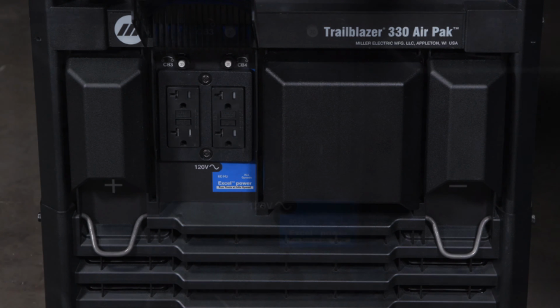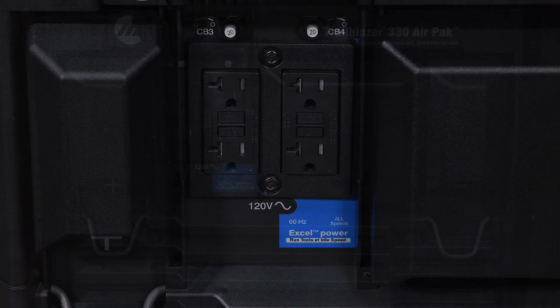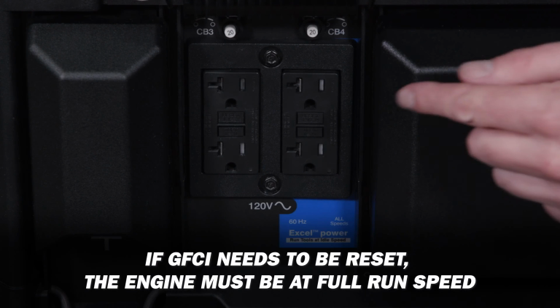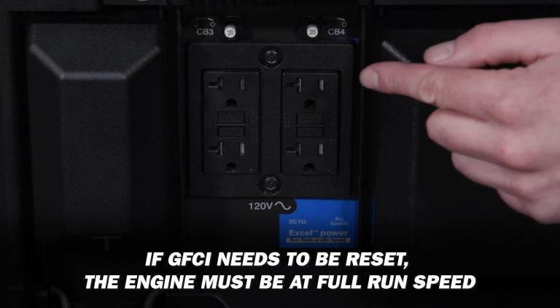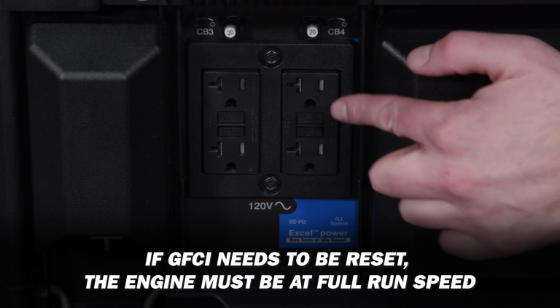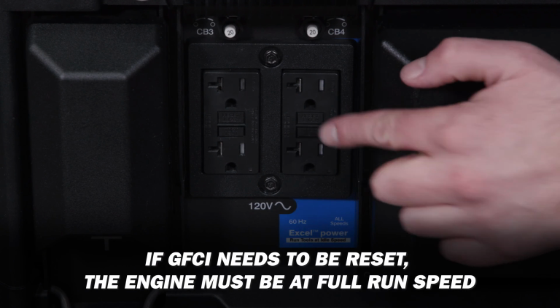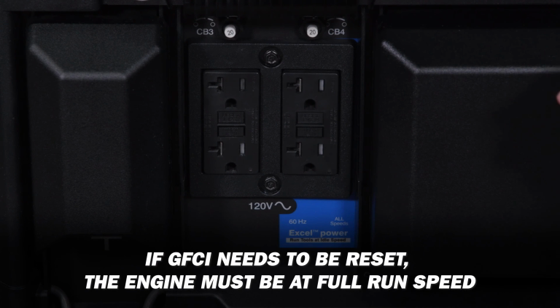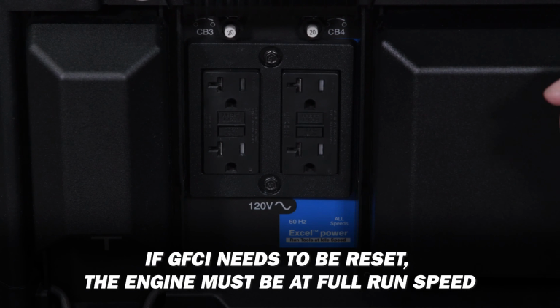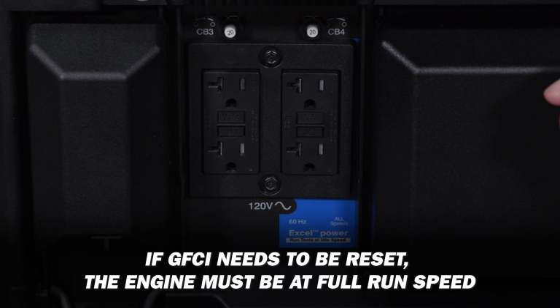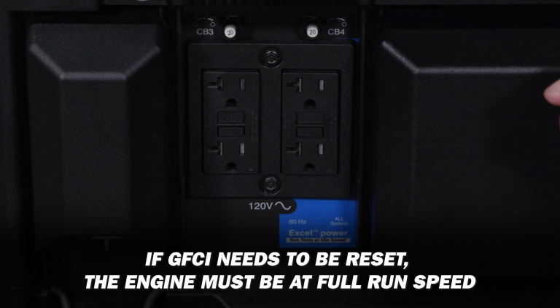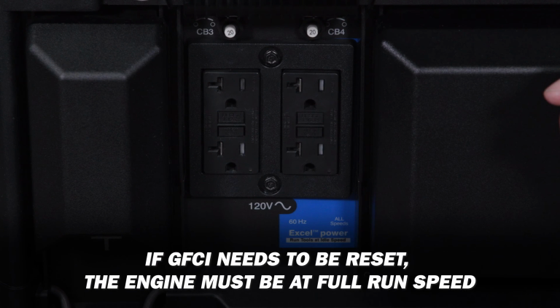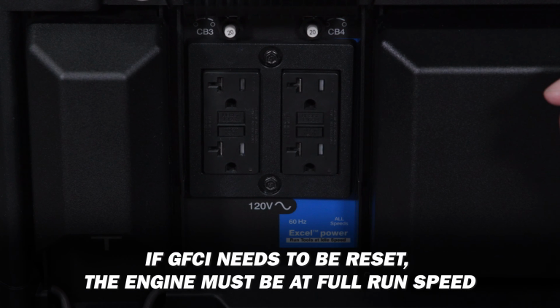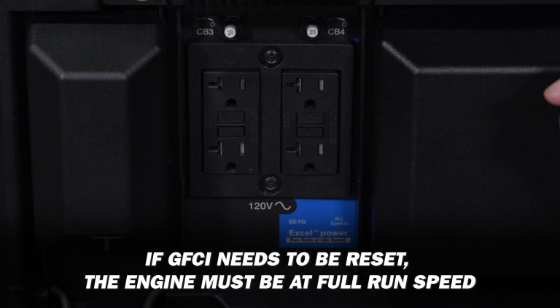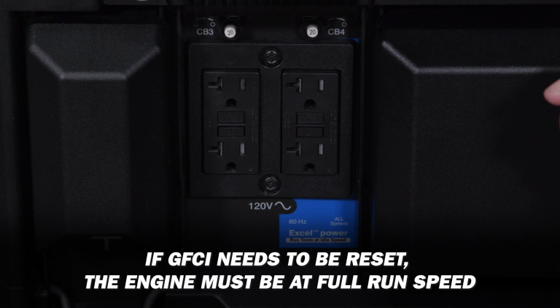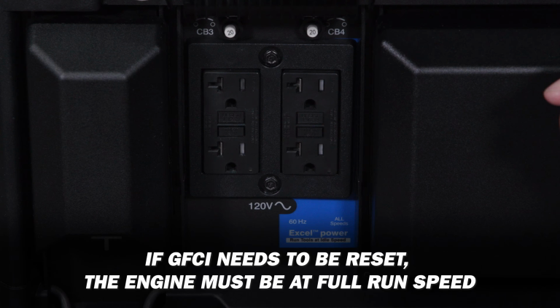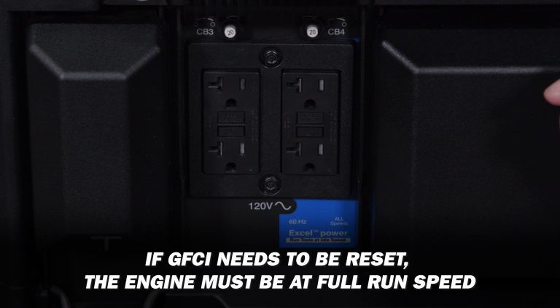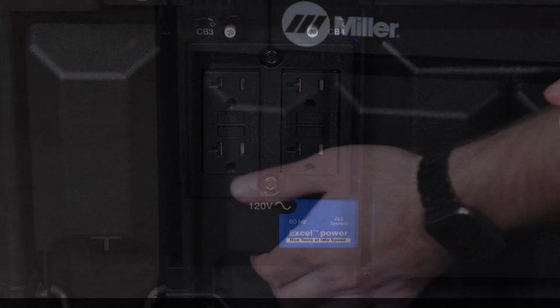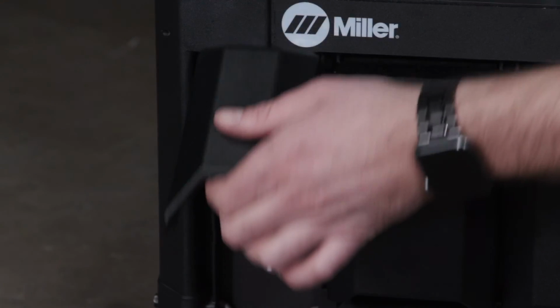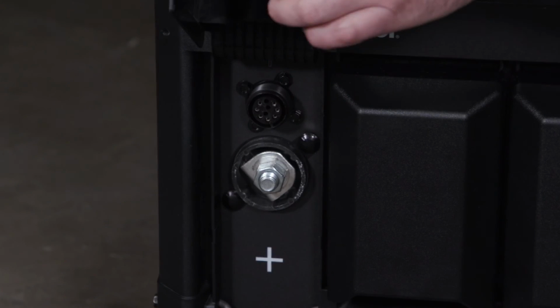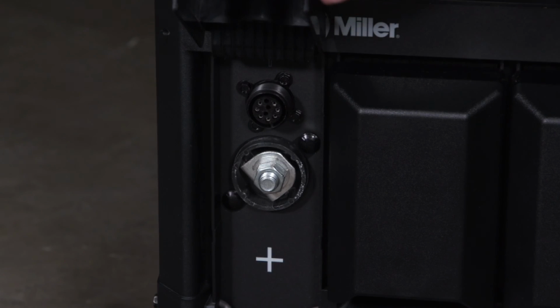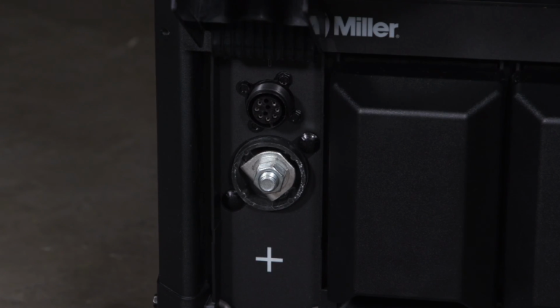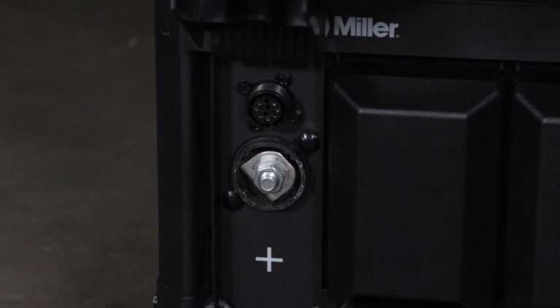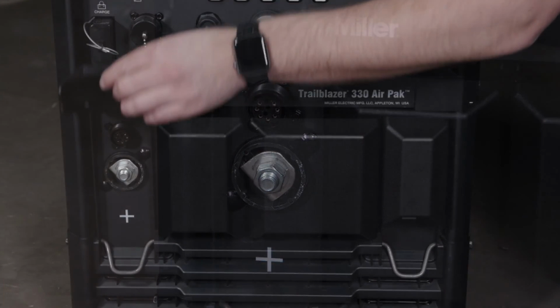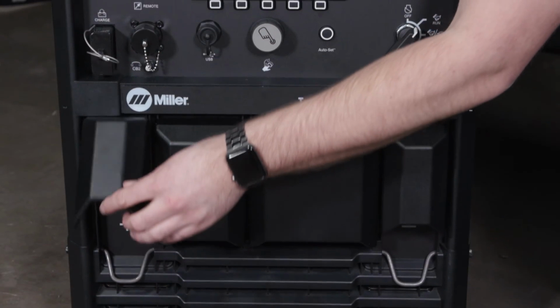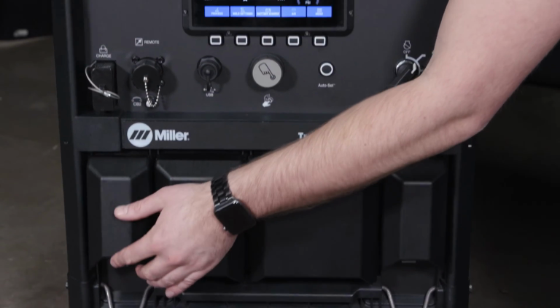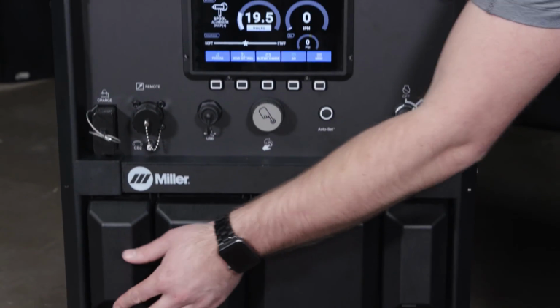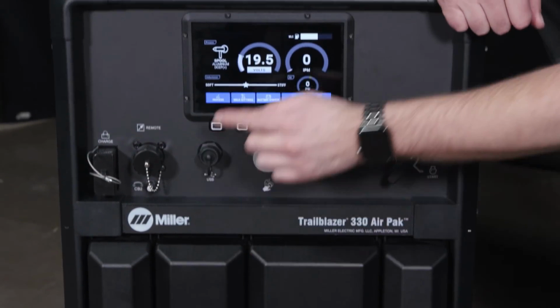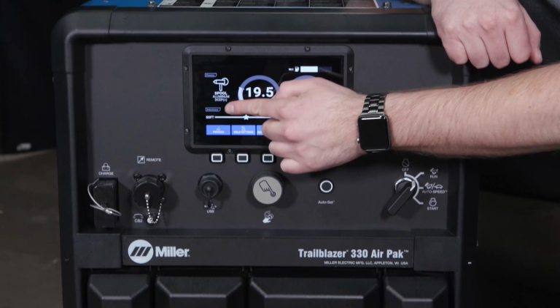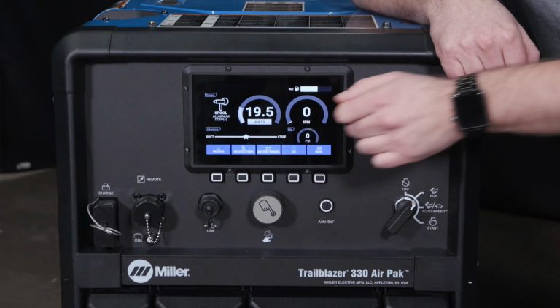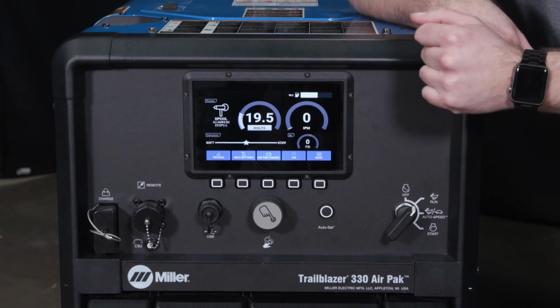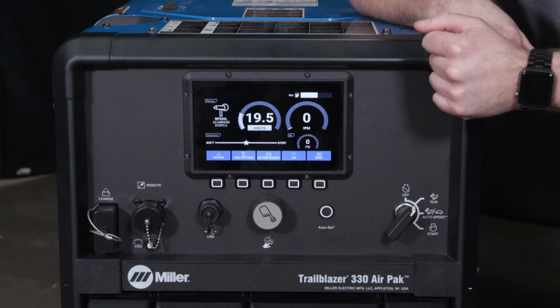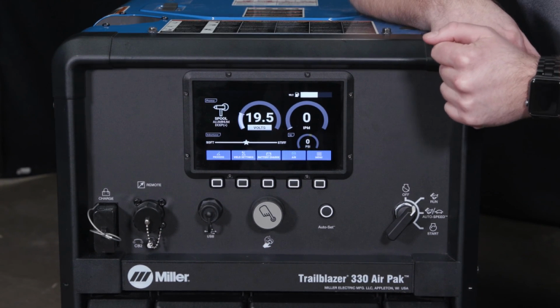If a GFCI receptacle is tripped and needs to be reset, the engine must be at full run speed. The machine has a 10-pin which allows you to directly connect a spool gun for any aluminum welding needs.